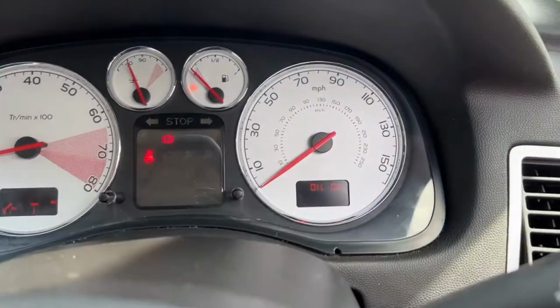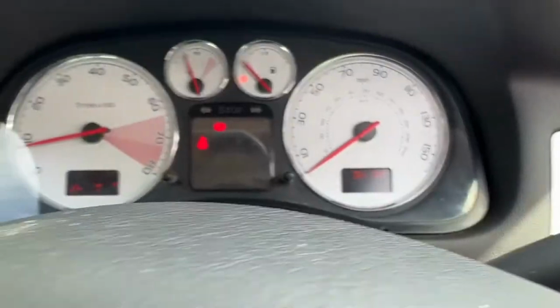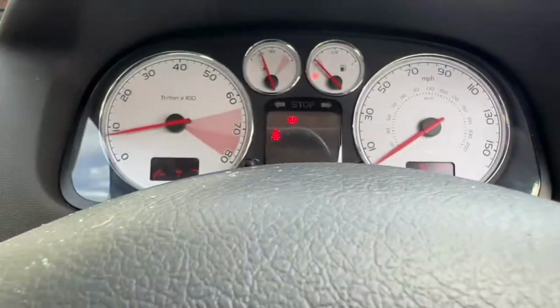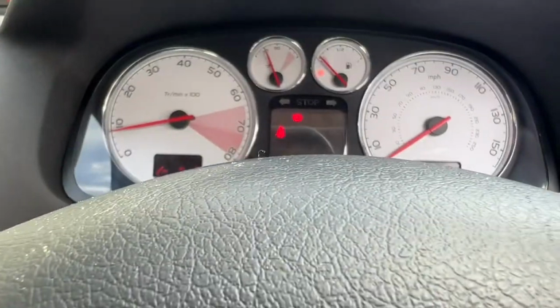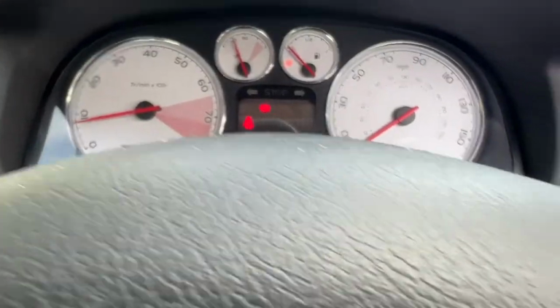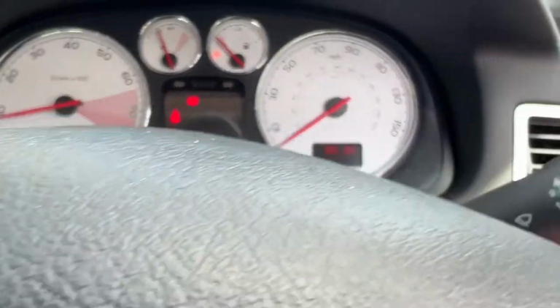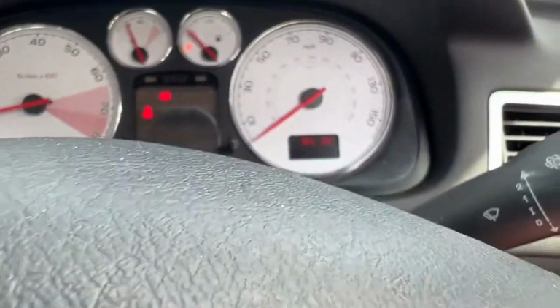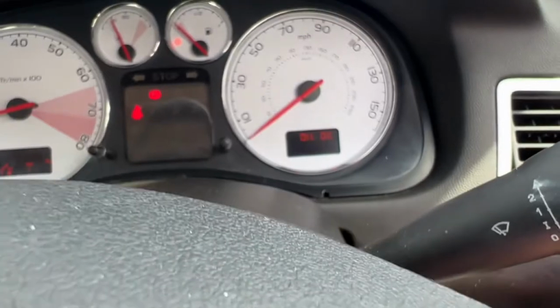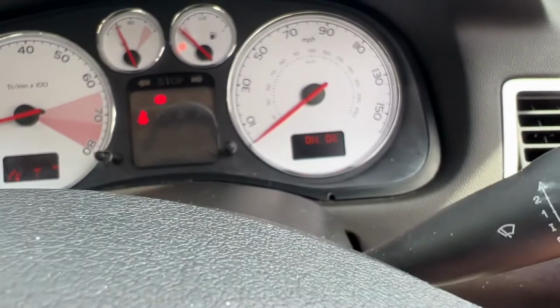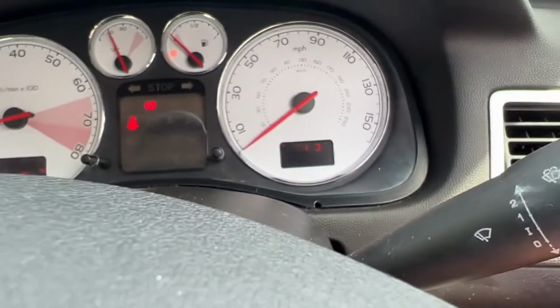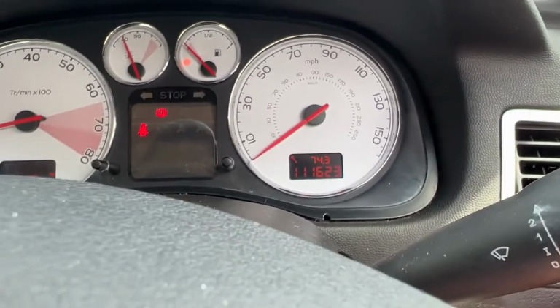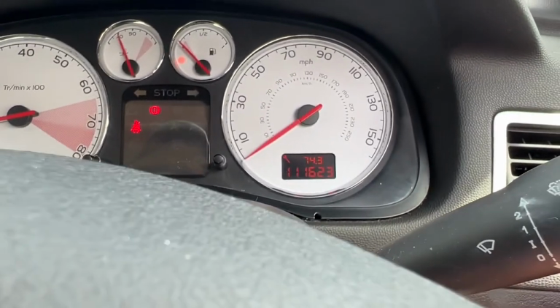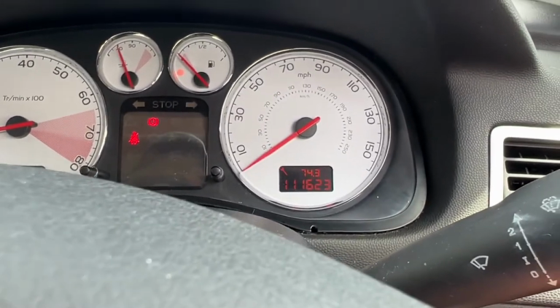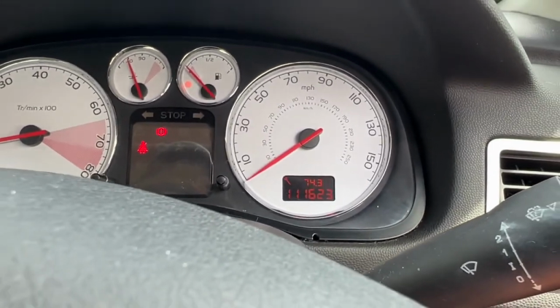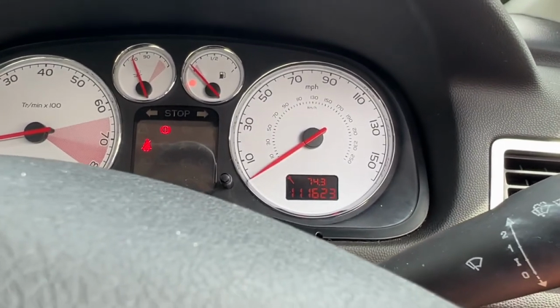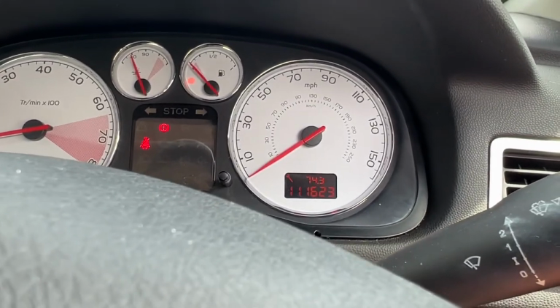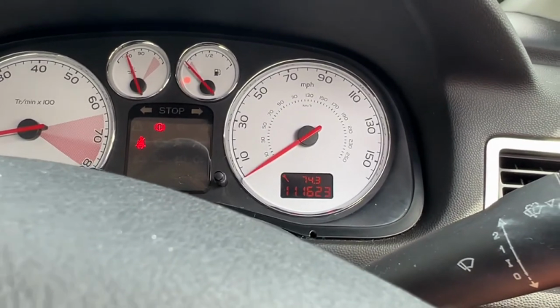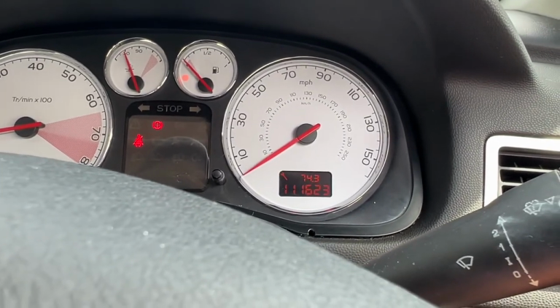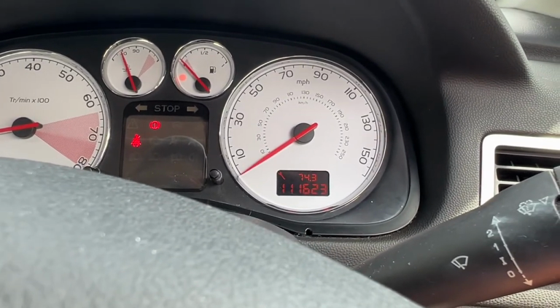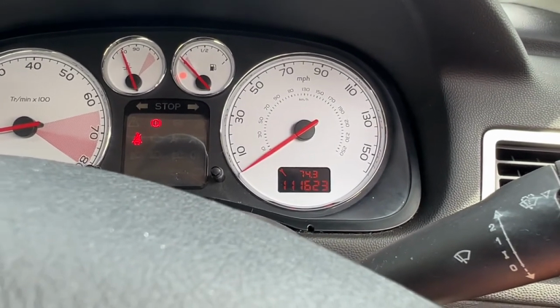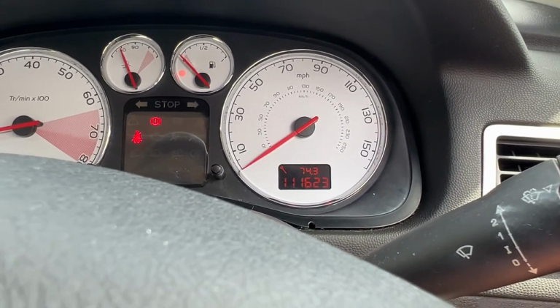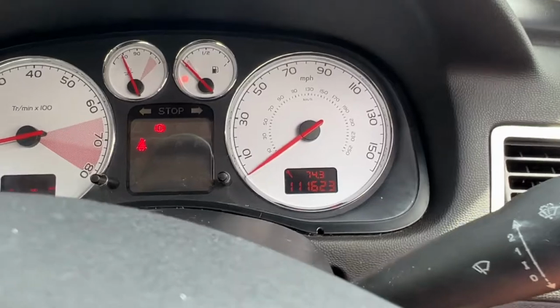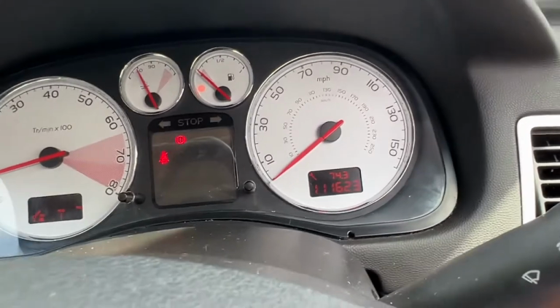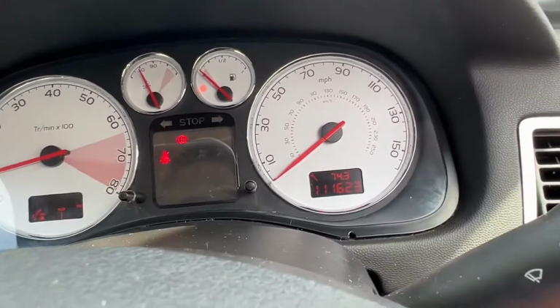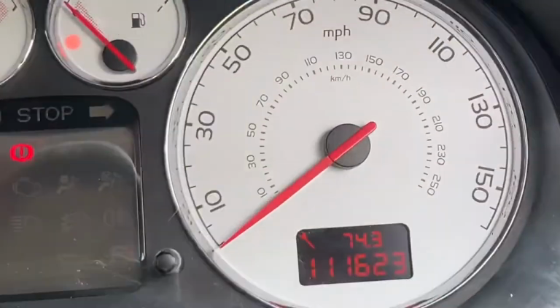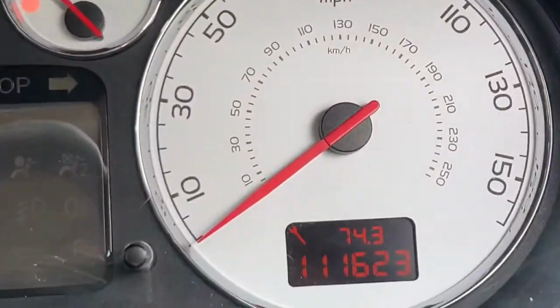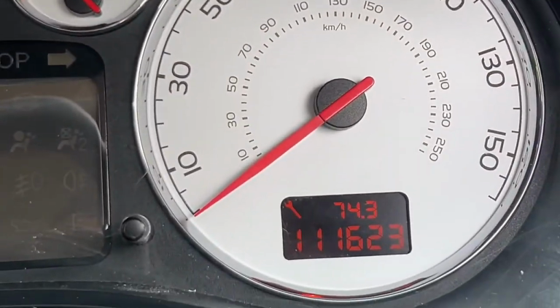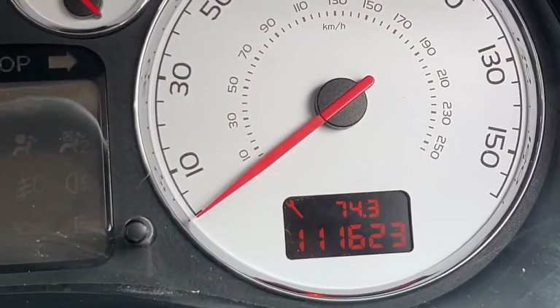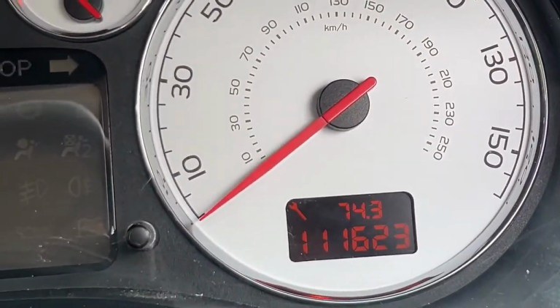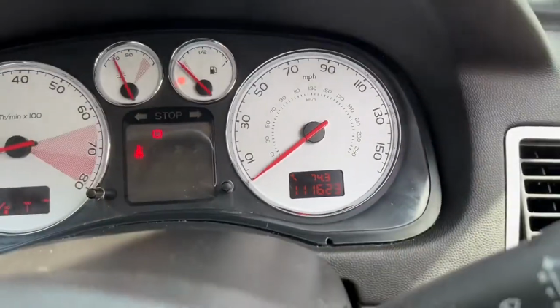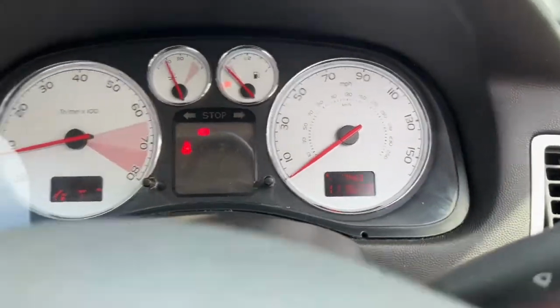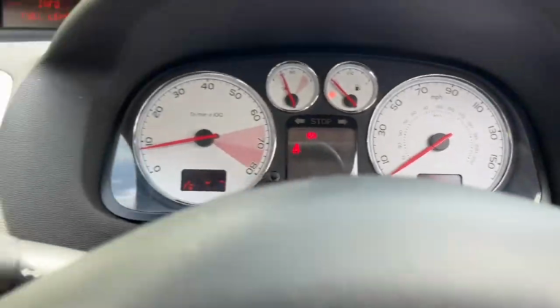All okay — it's doing all its checks. There we go: 111,623 miles. And that little spanner is saying it's due a service, and we're going to do one, yes we are.